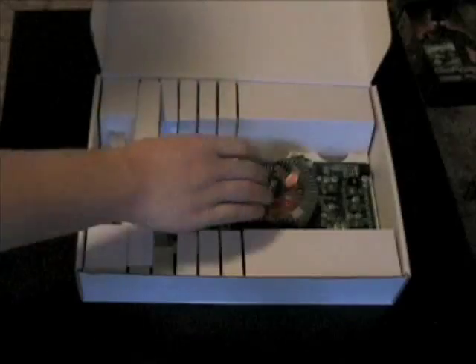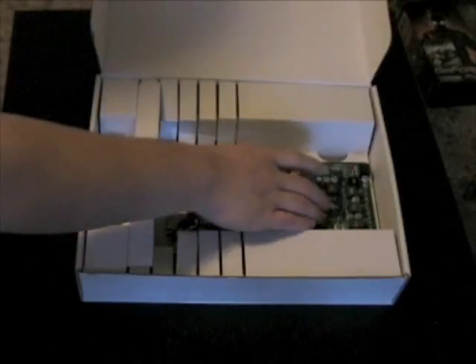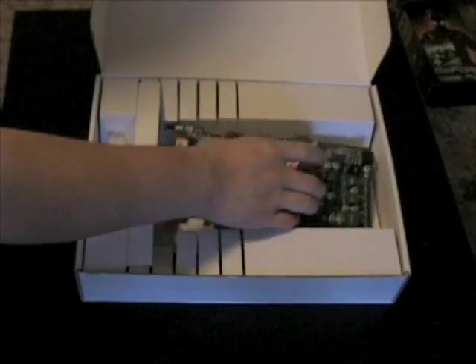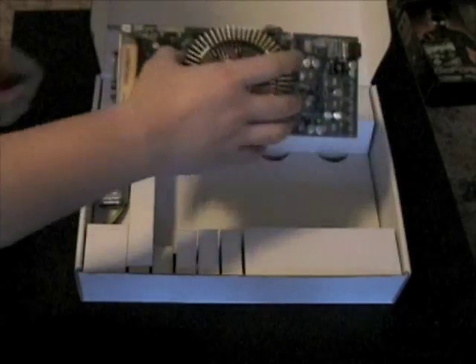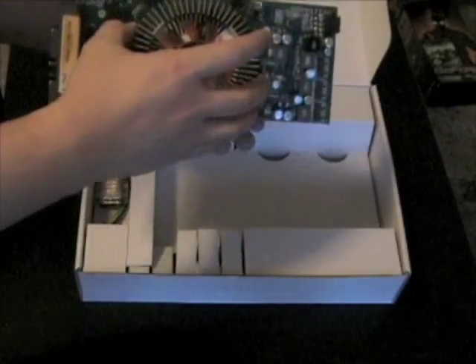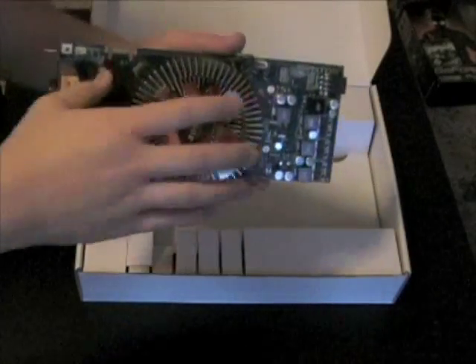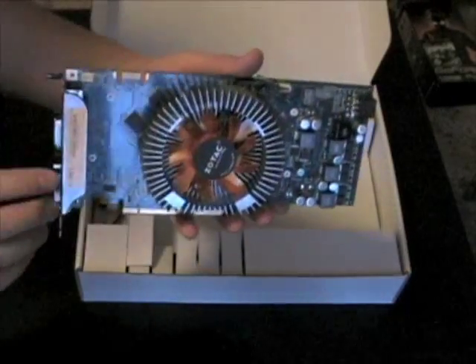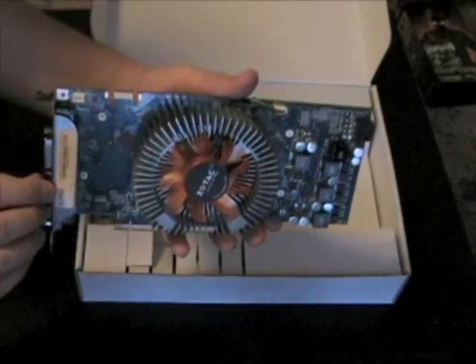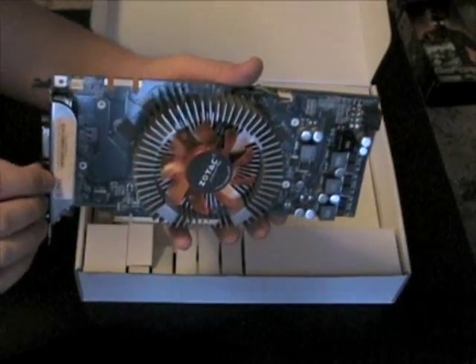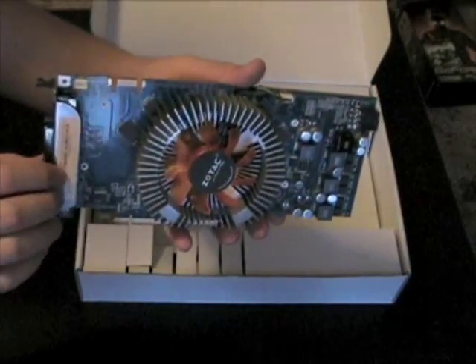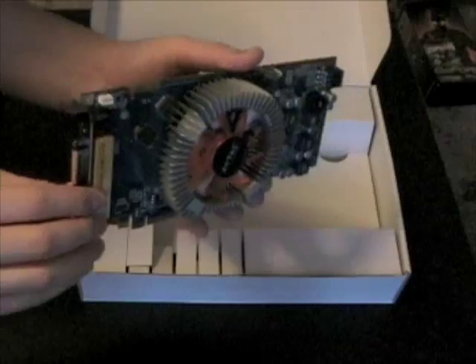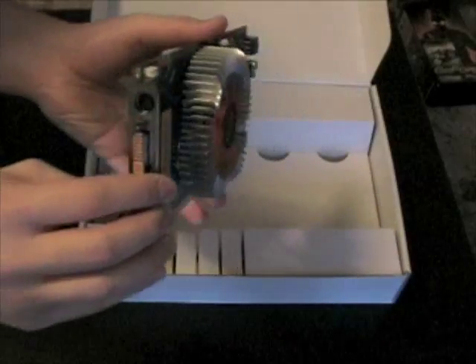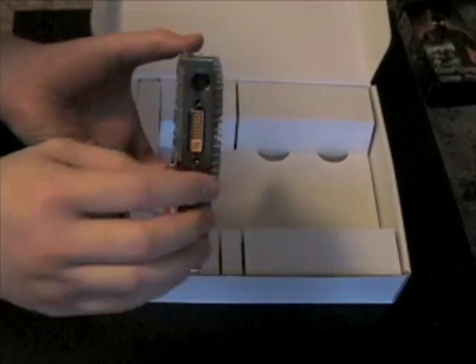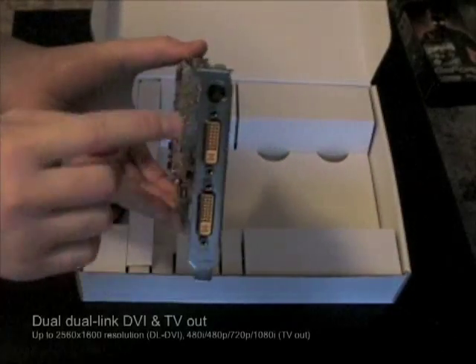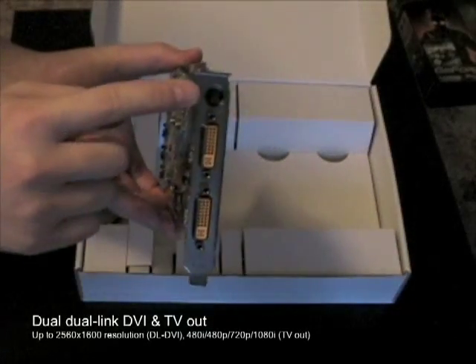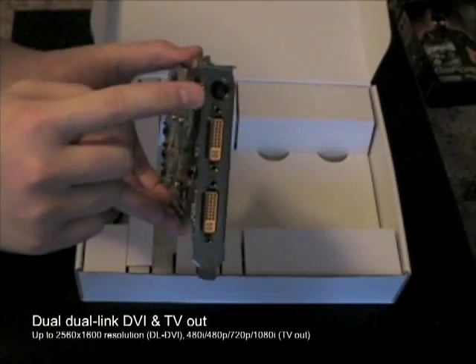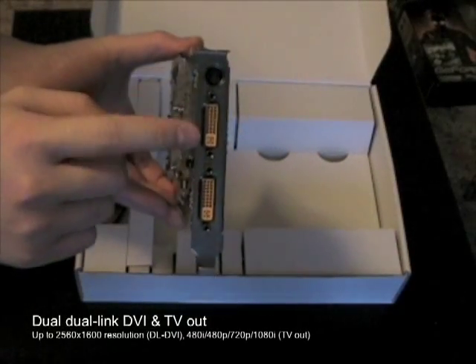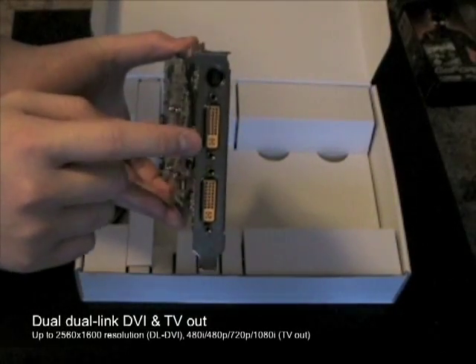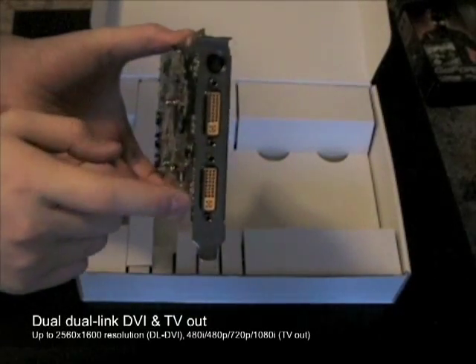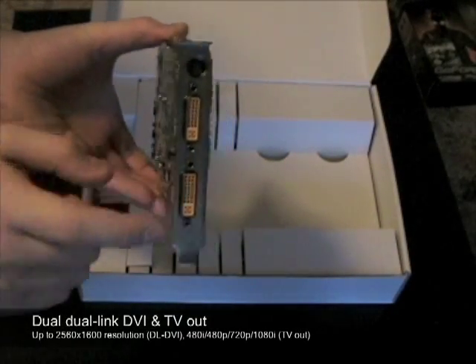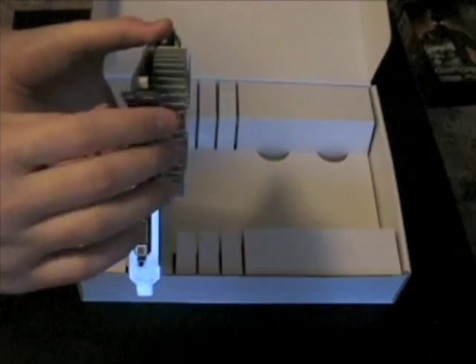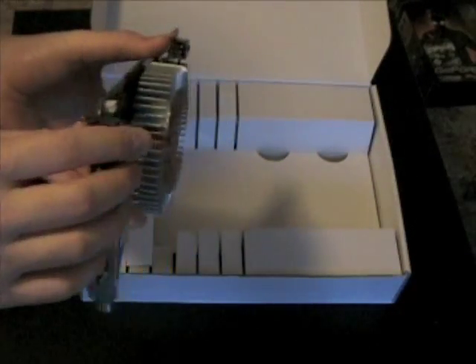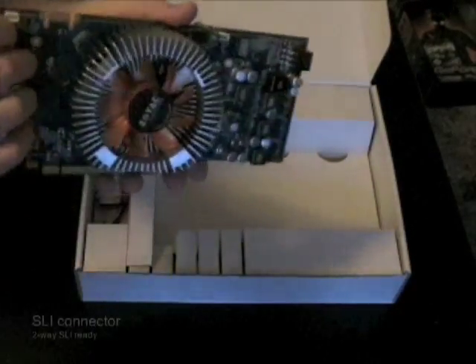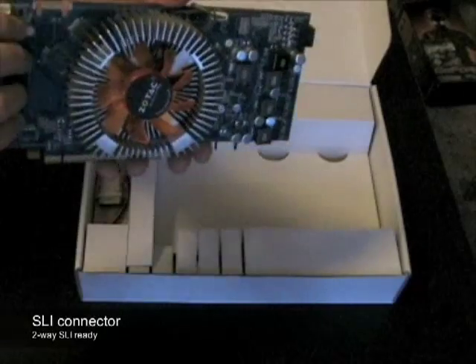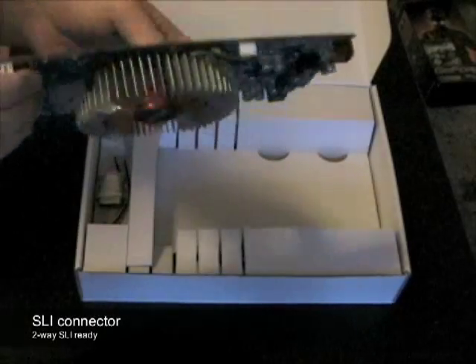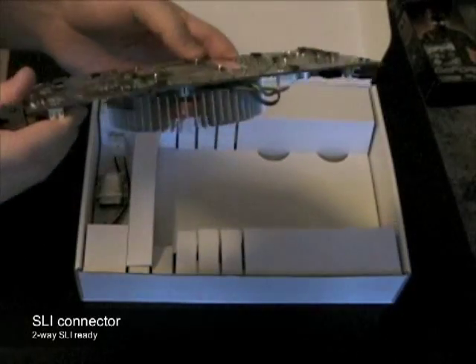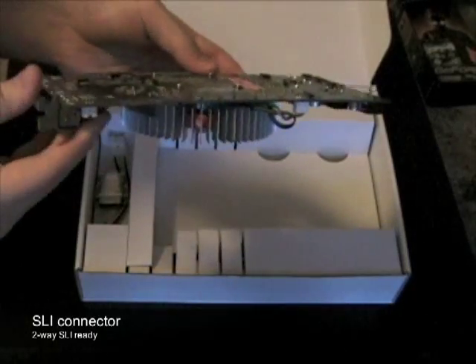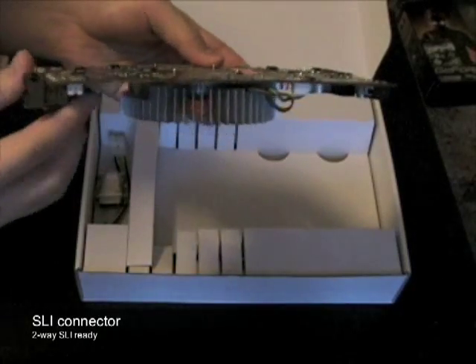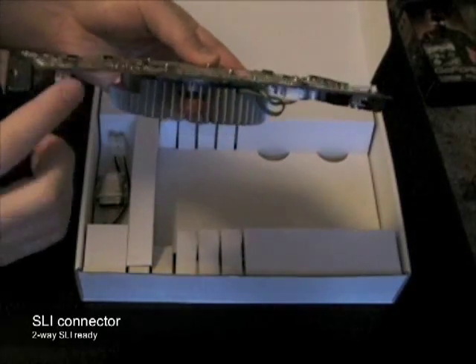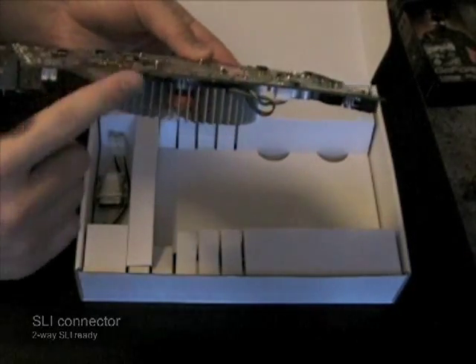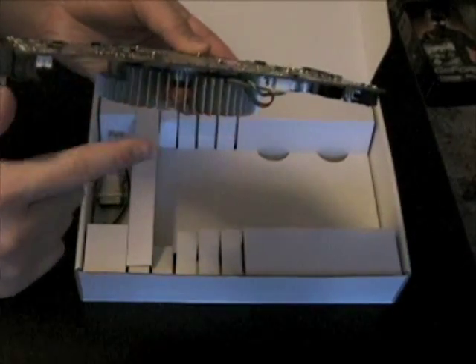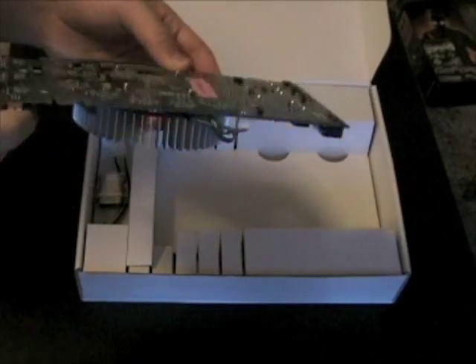Inside the box you'll find the Zotac GeForce 9800GT Synergy Edition with dual-link DVI and TV outputs, and a single SLI connector for two-way SLI compatibility.